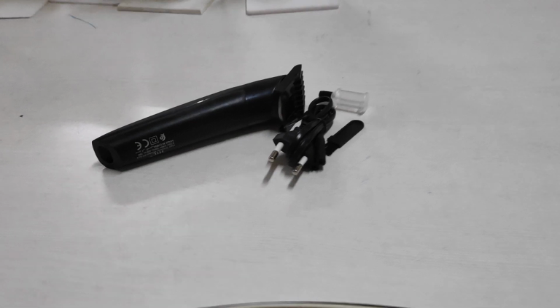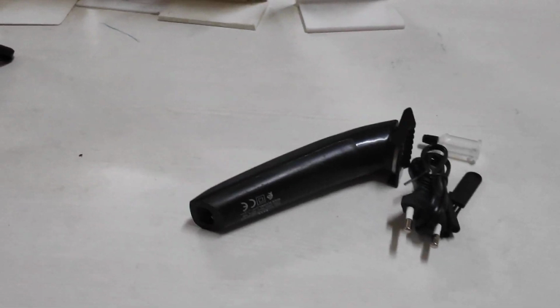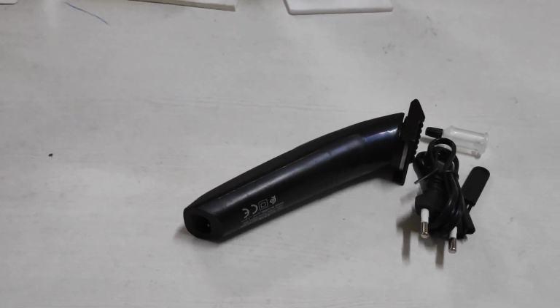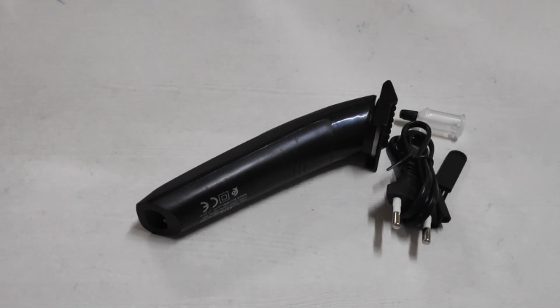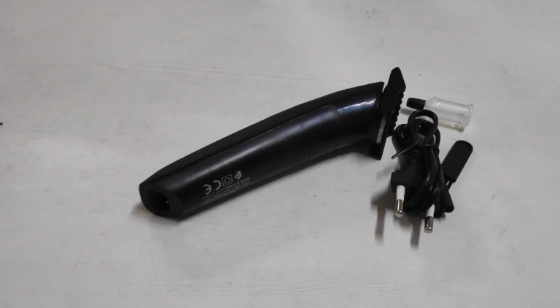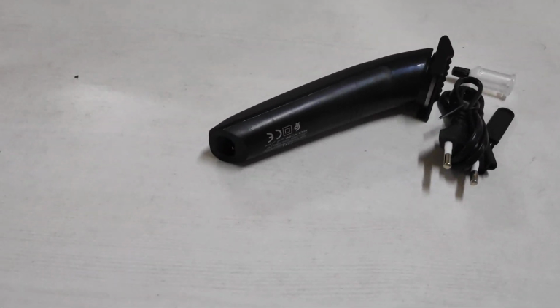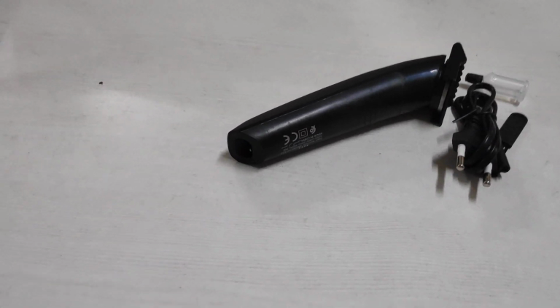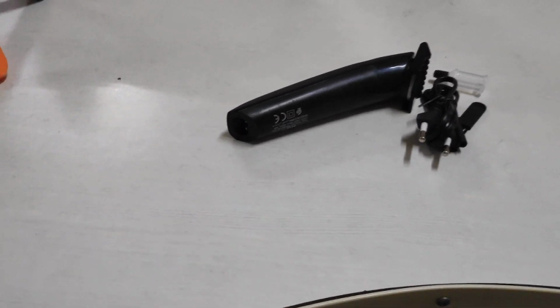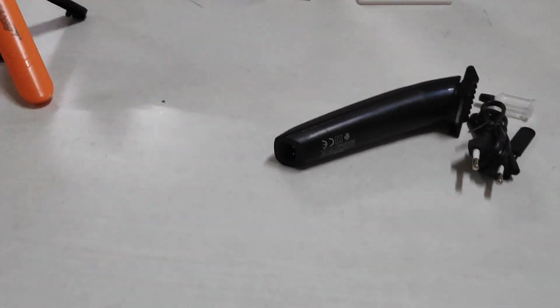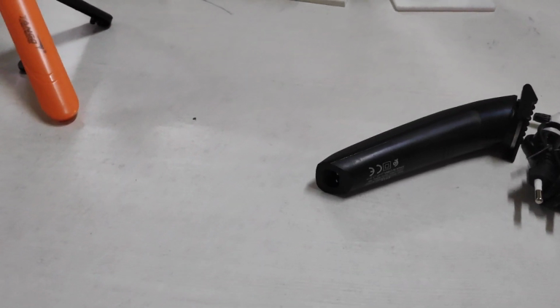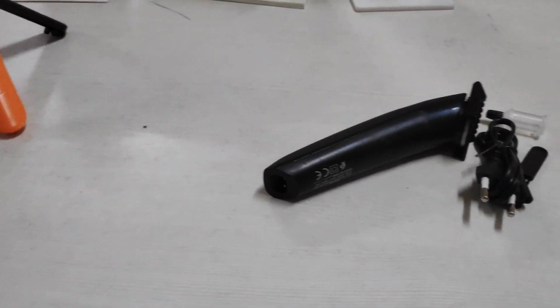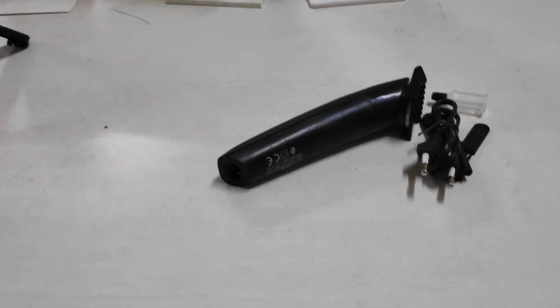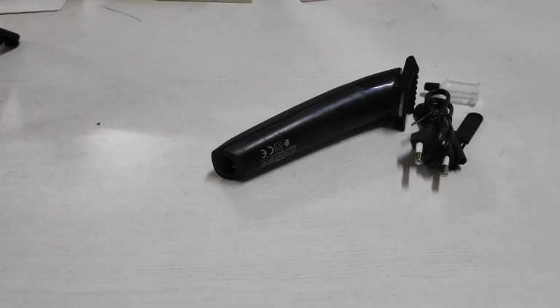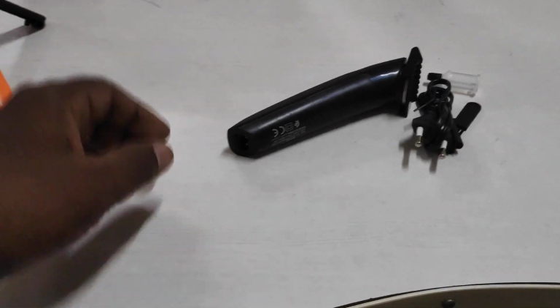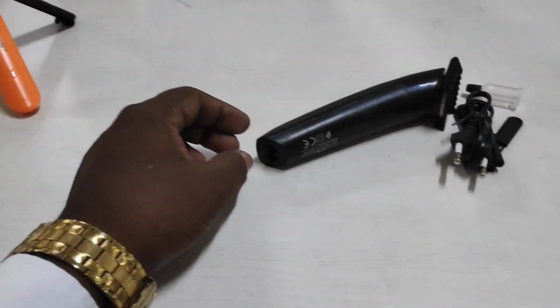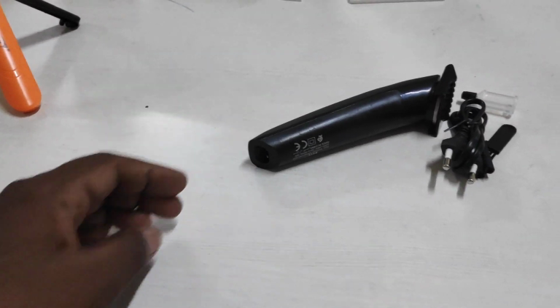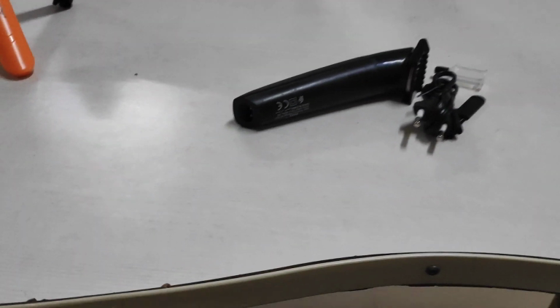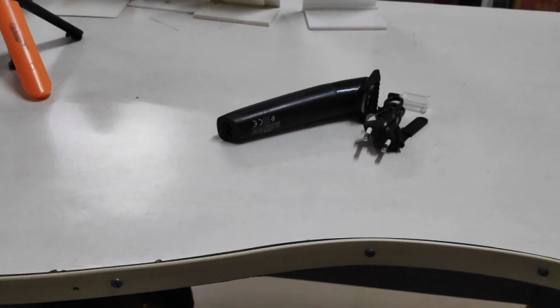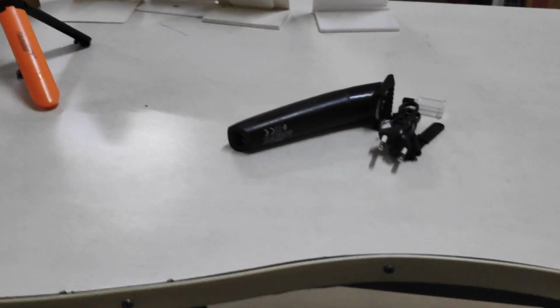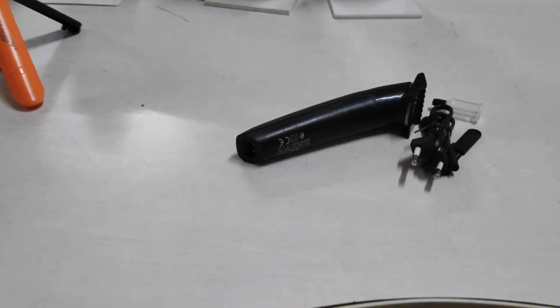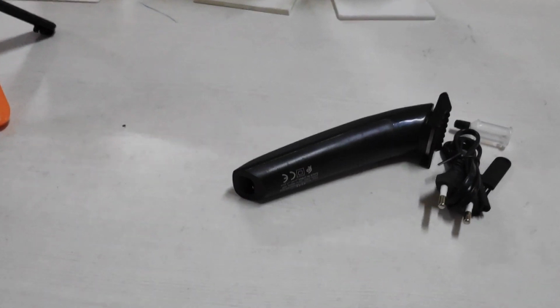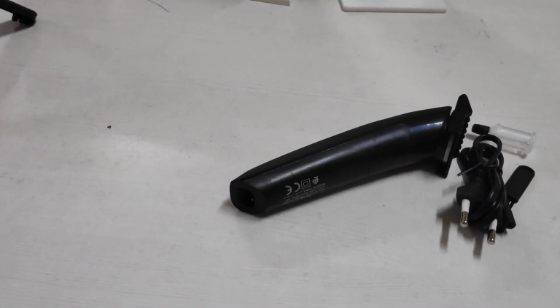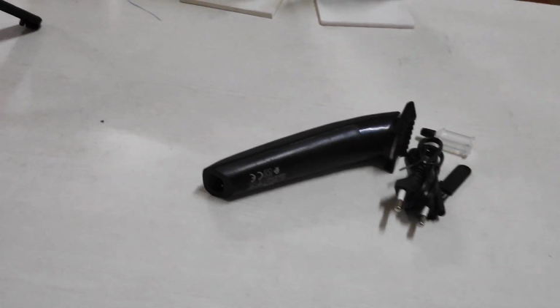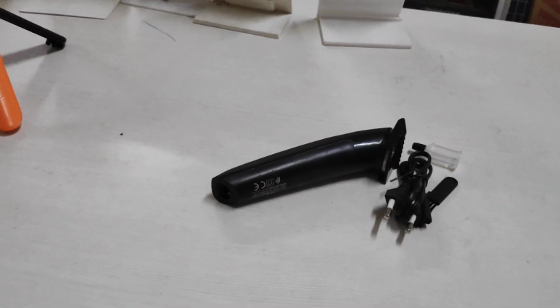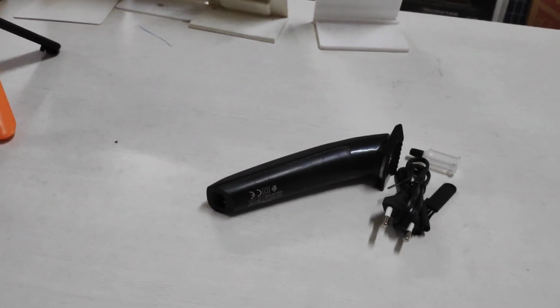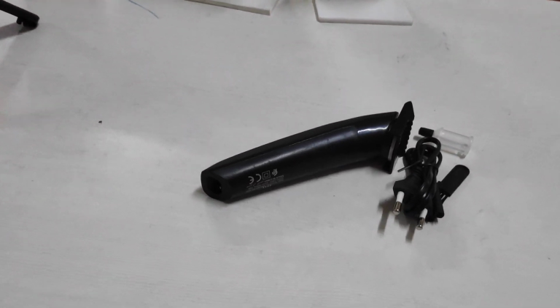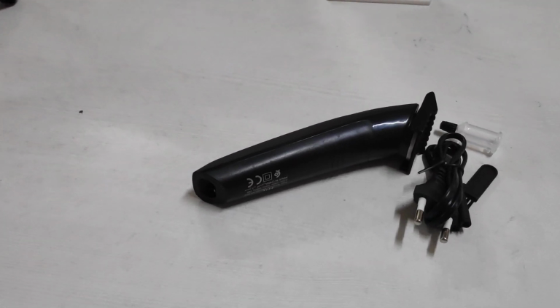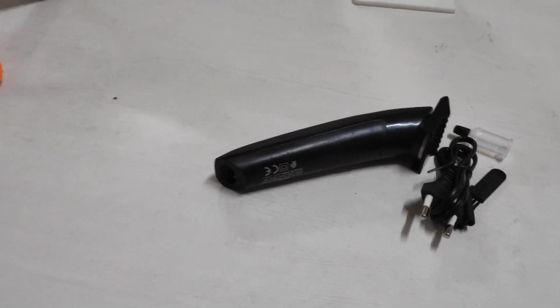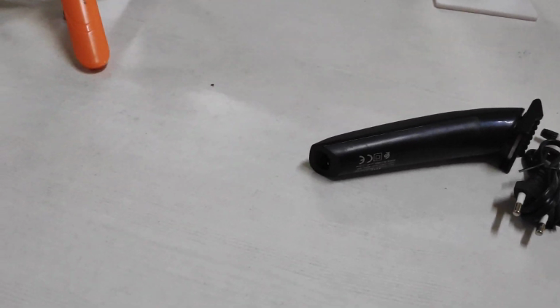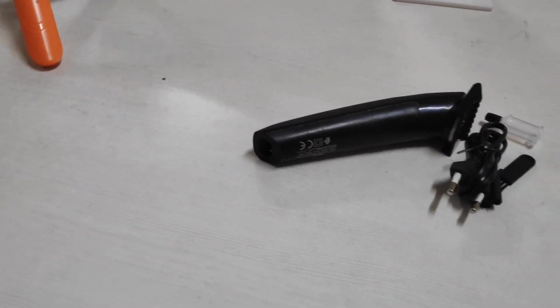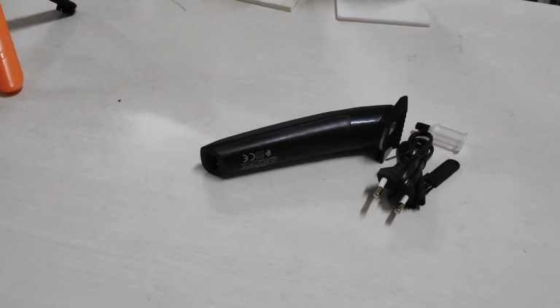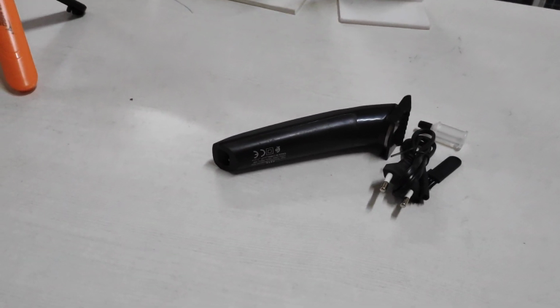Welcome to SreeSolar Coimator. This product is a hair remover and hair trimmer. This is a facility that you can charge in a solar mini kit. You can also charge it in a solar inverter.